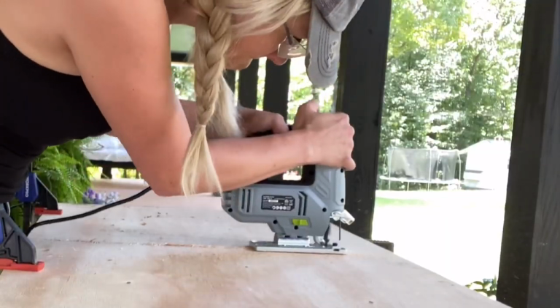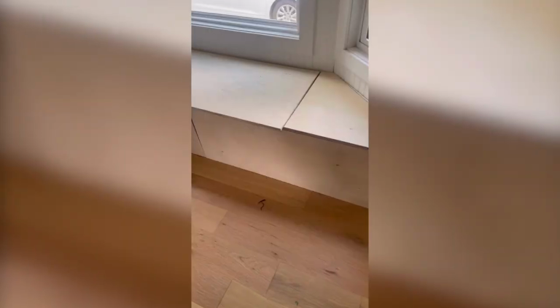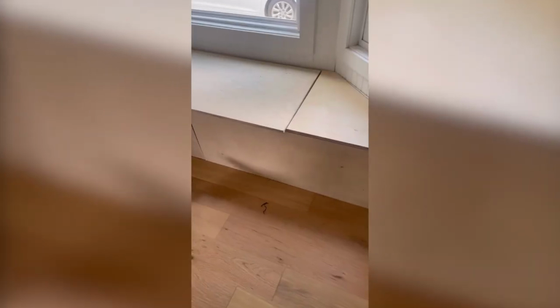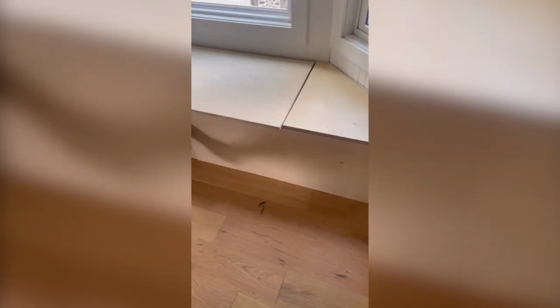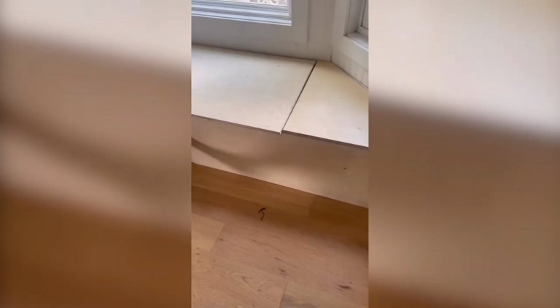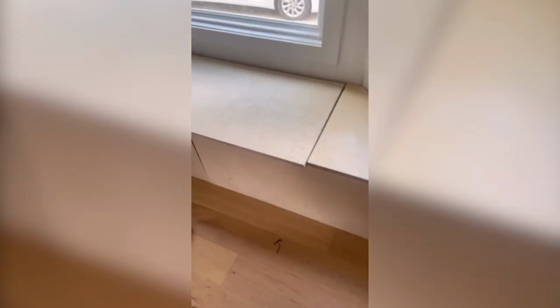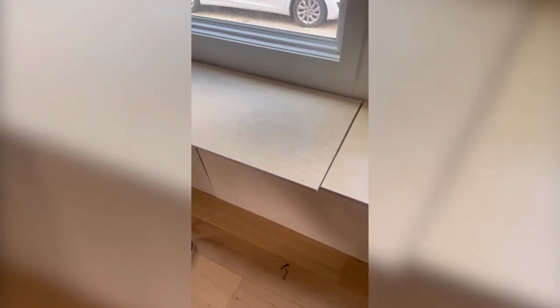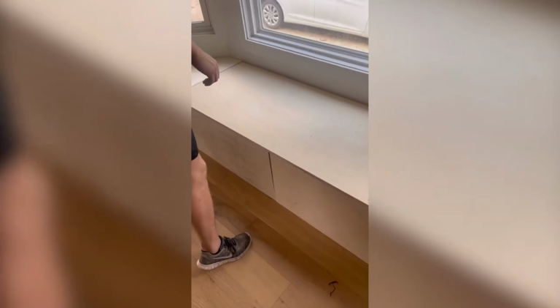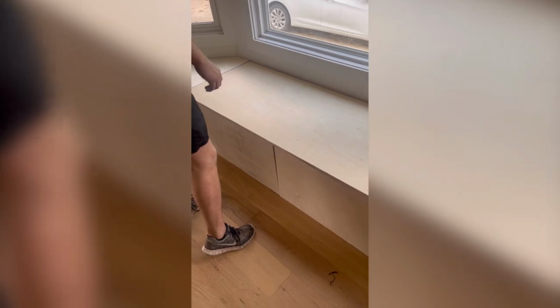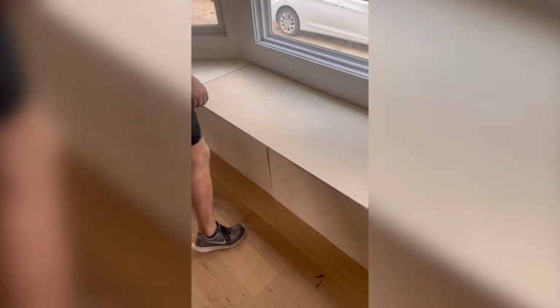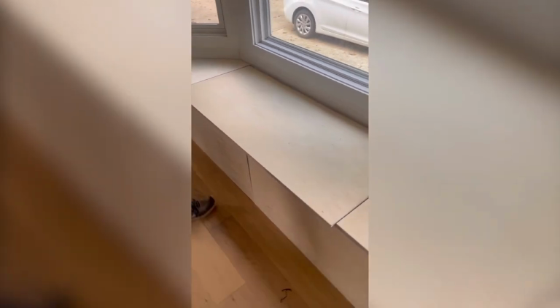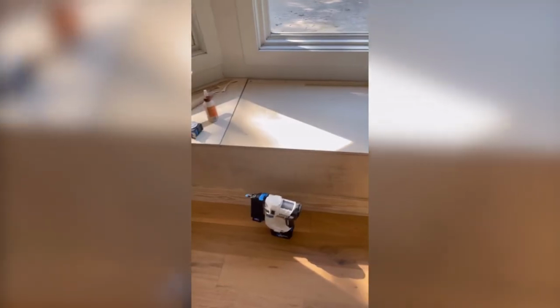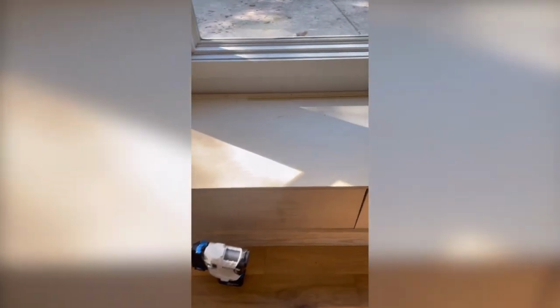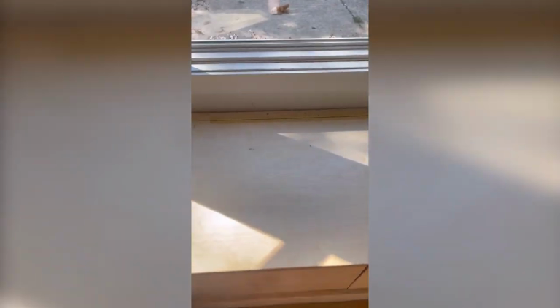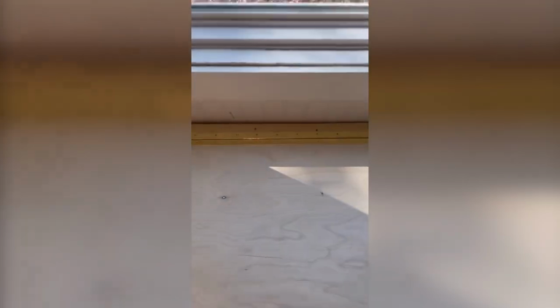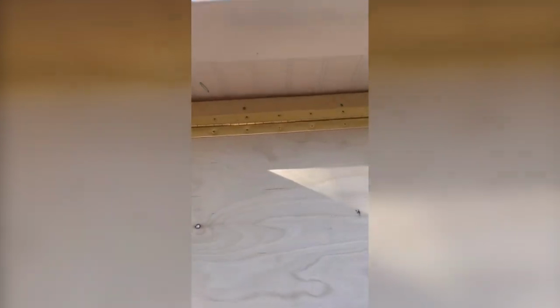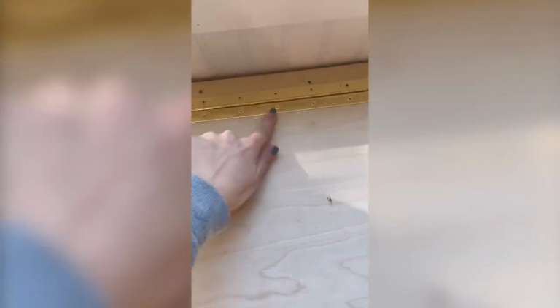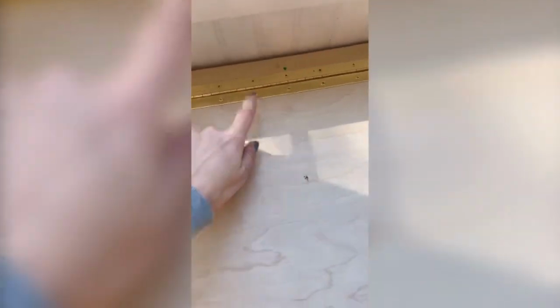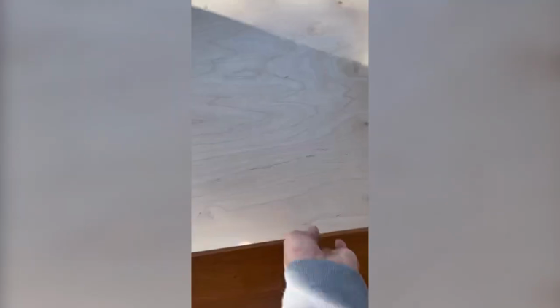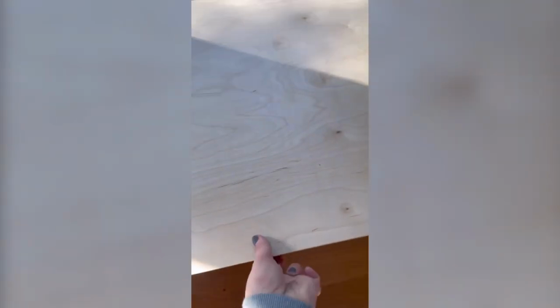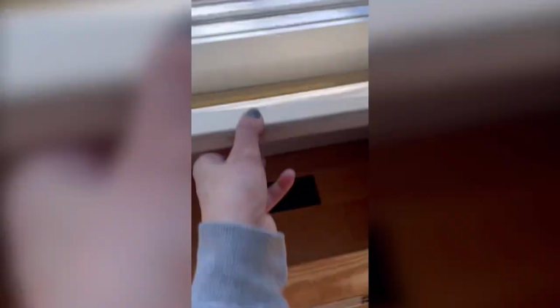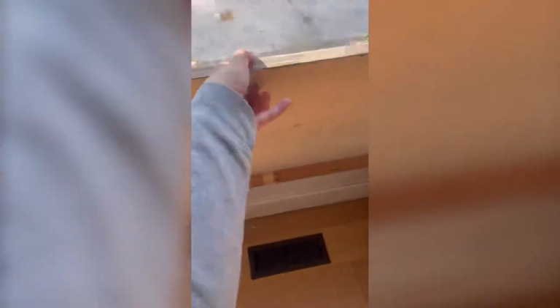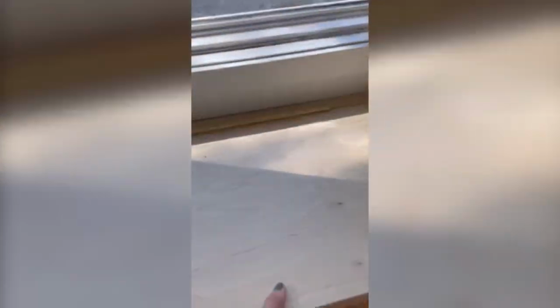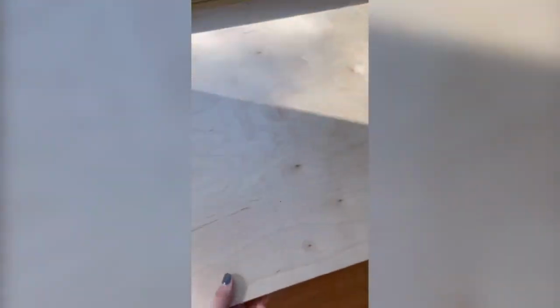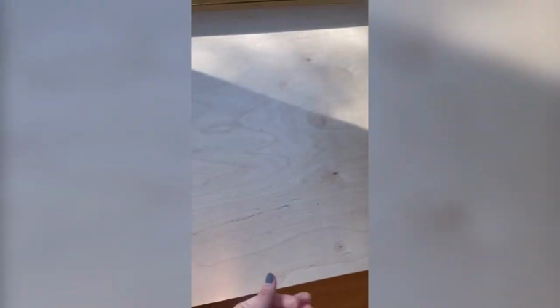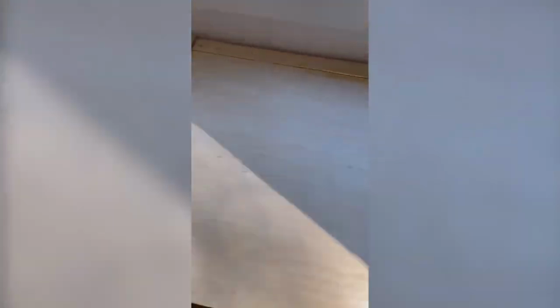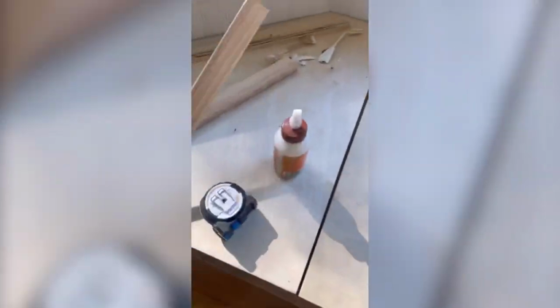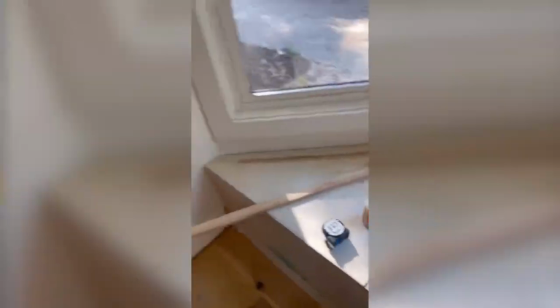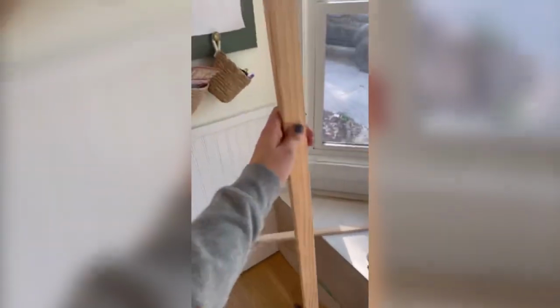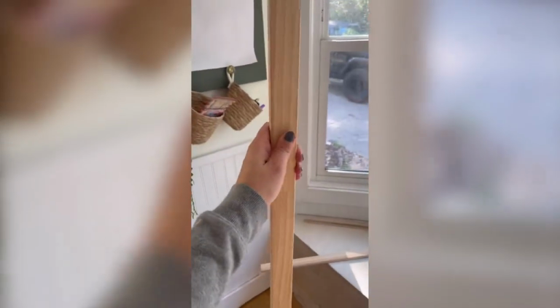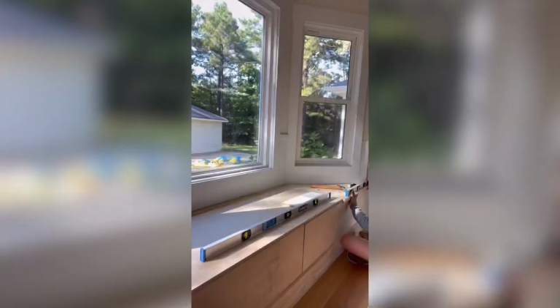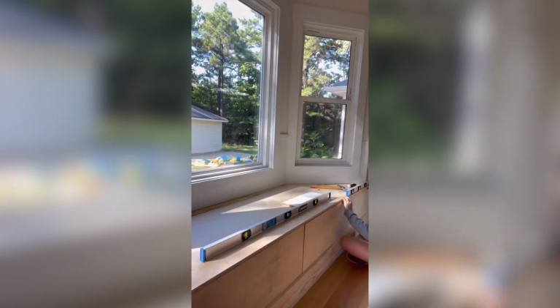Next, I ripped plywood to cover the base frame. To attach the lid to the built-in bench, we used a long piano hinge. I really love all the extra storage this is going to provide — and it's a great place for Eli to take his timeouts in. Kidding. Totally kidding. Please don't DM me.